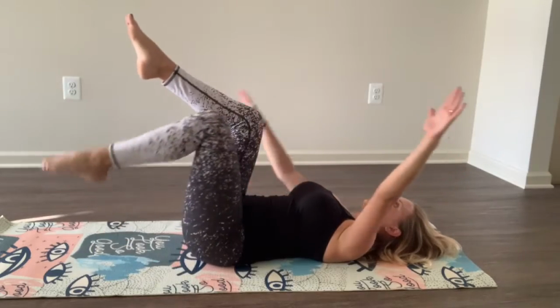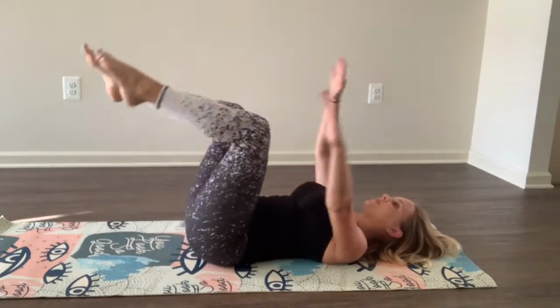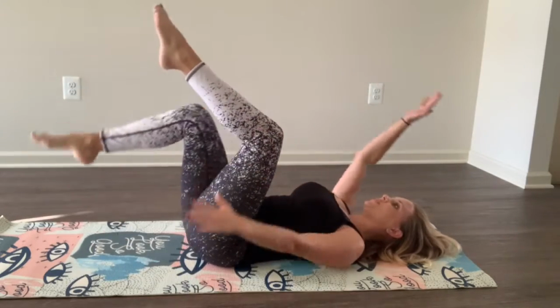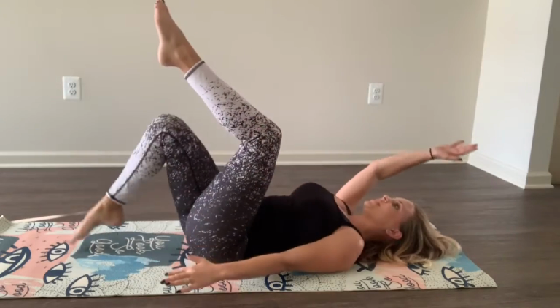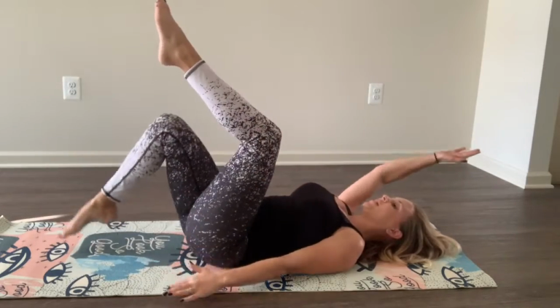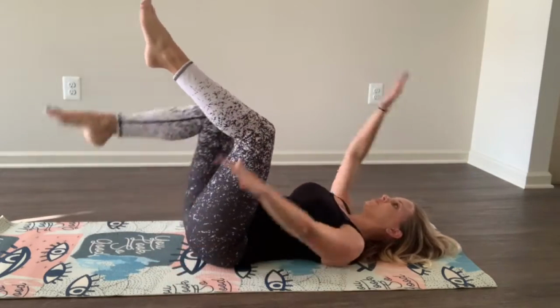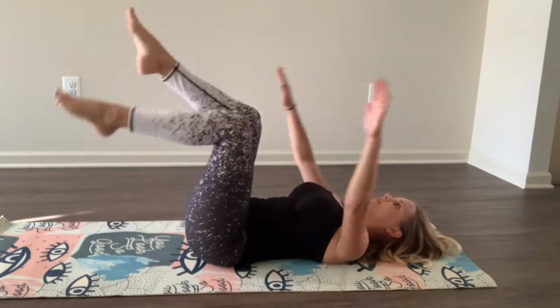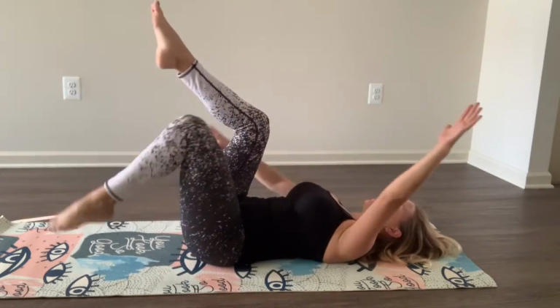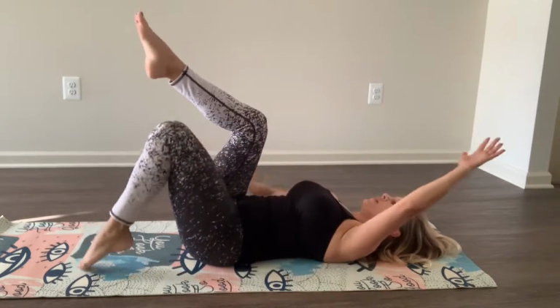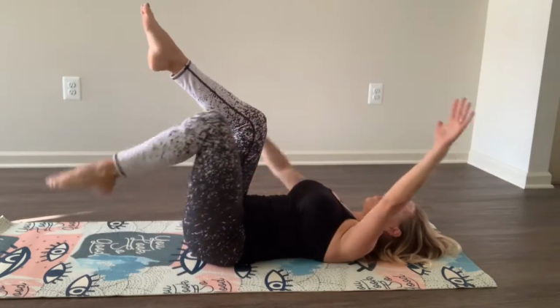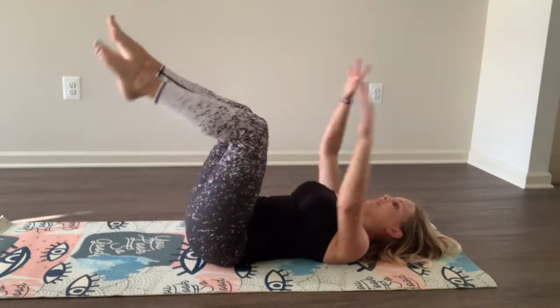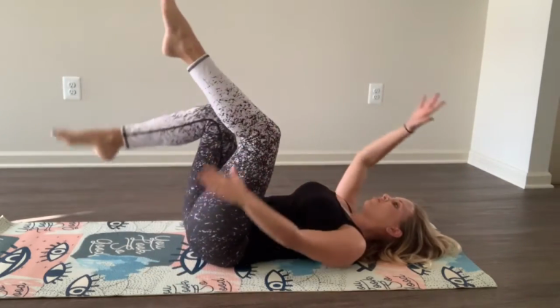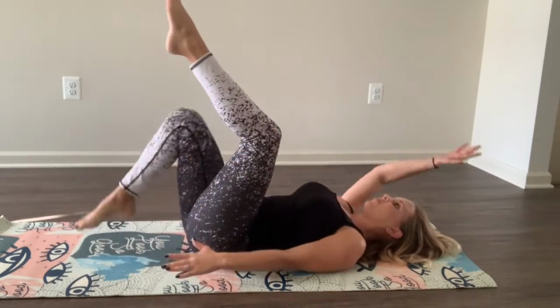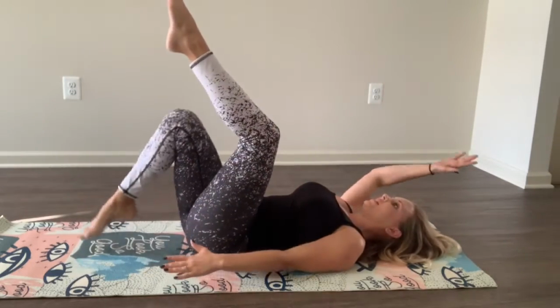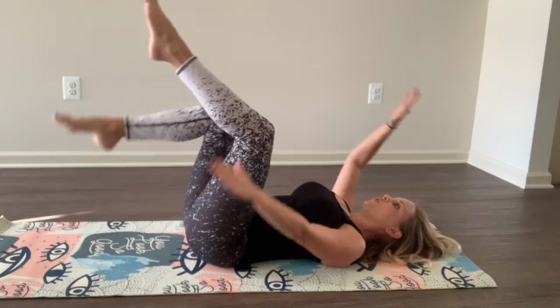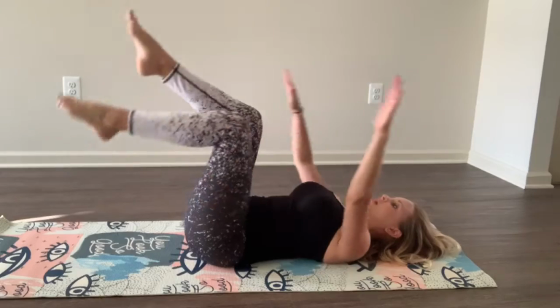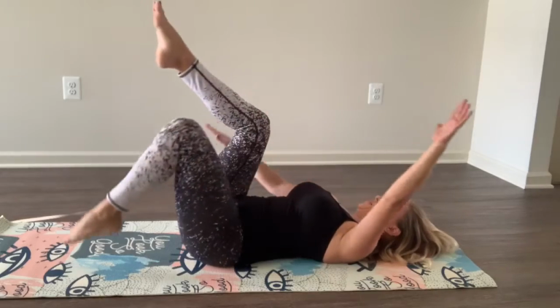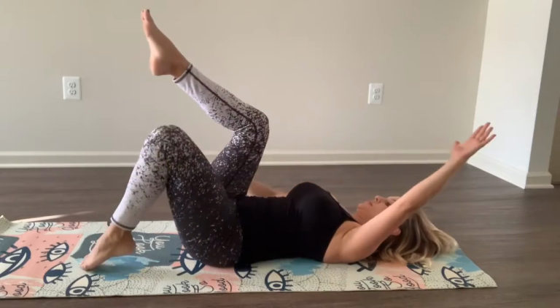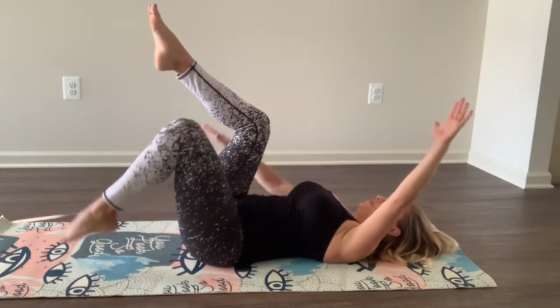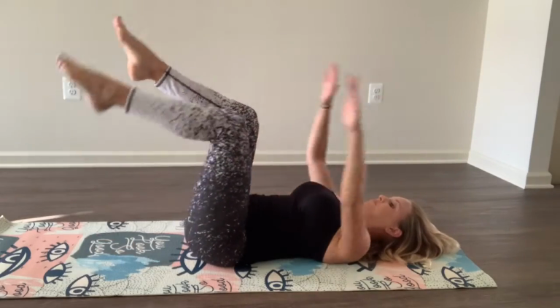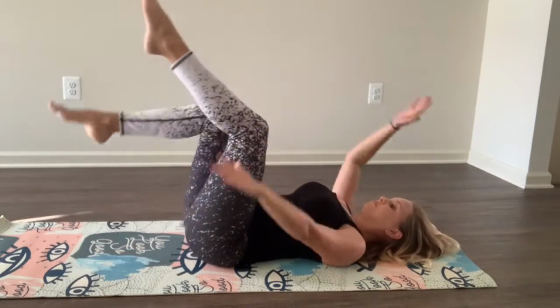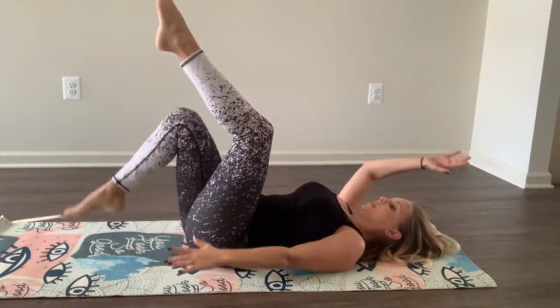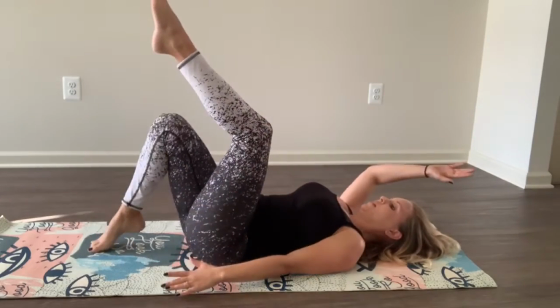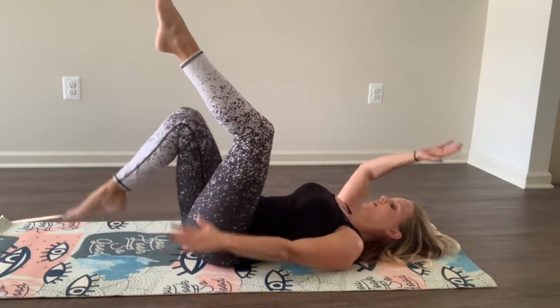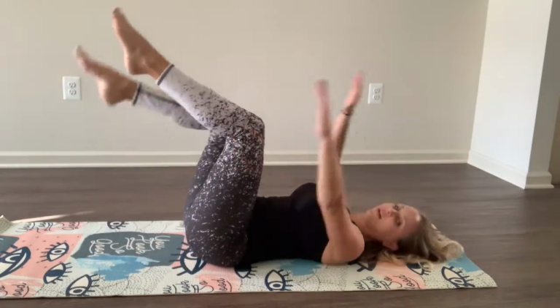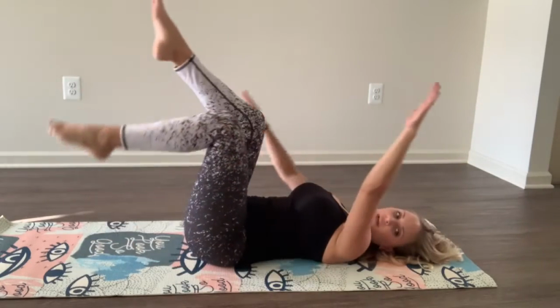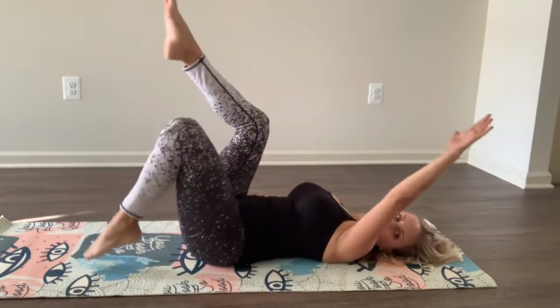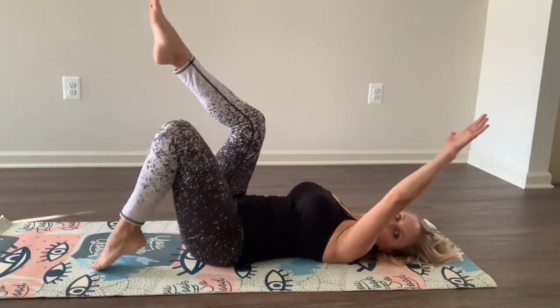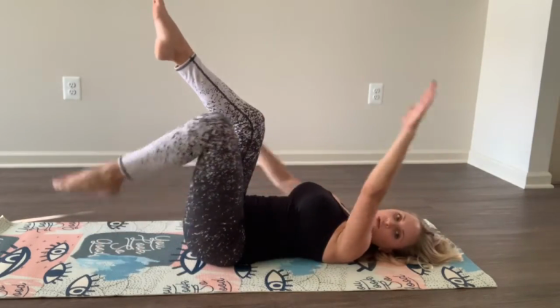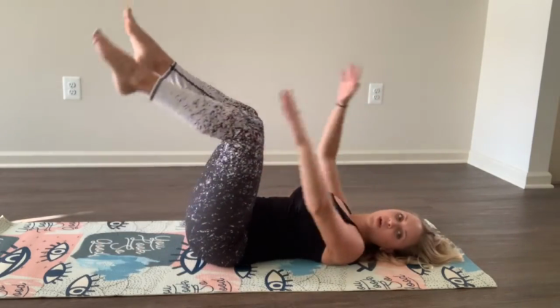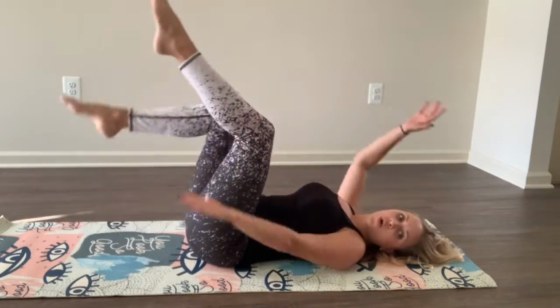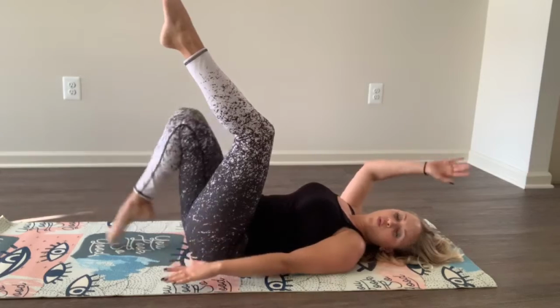You know, you don't have to straighten your legs on this one, but you can still feel it so well. Good. Three, two, one.